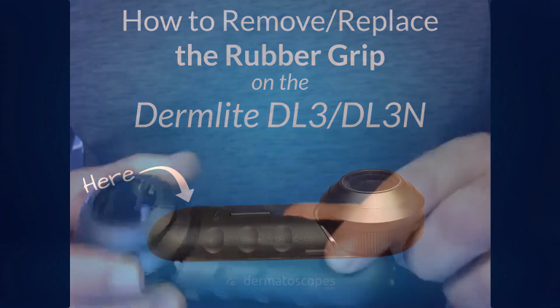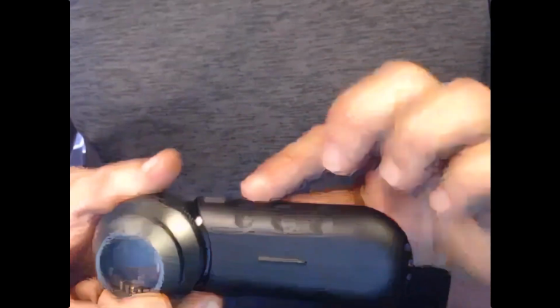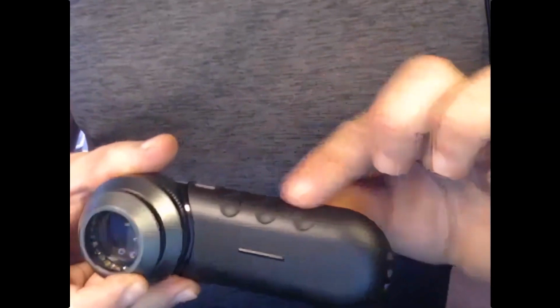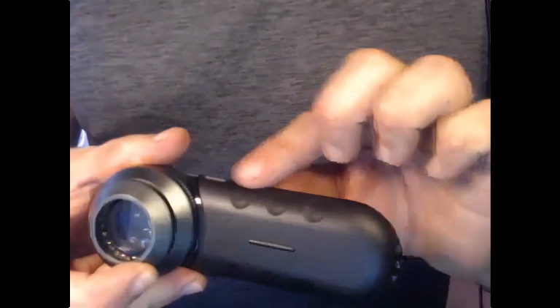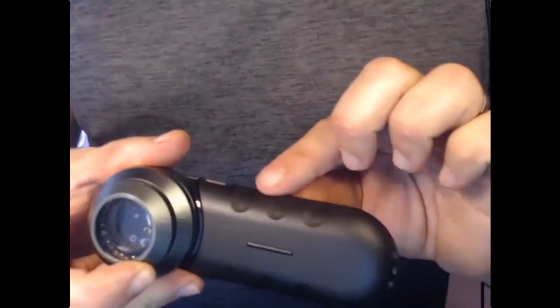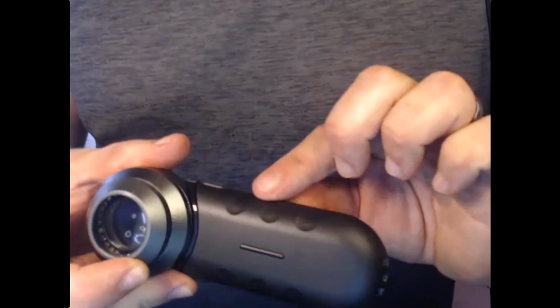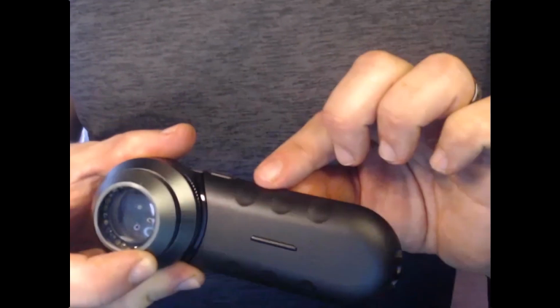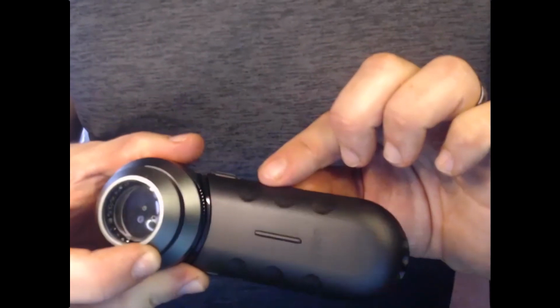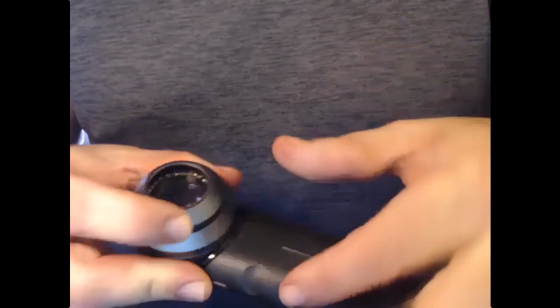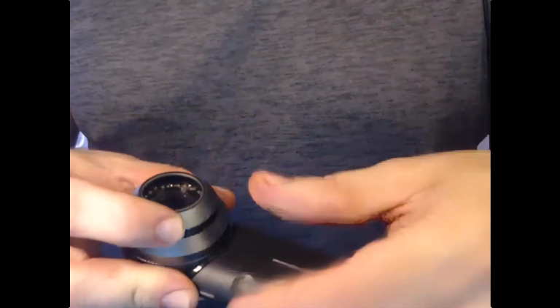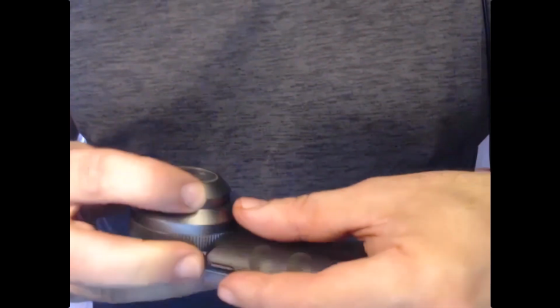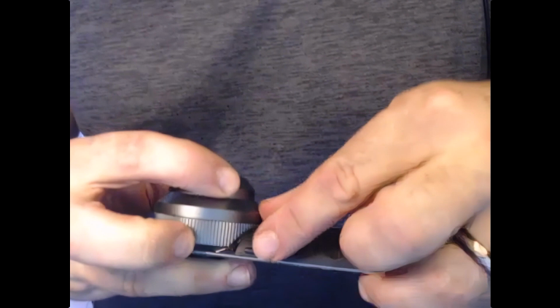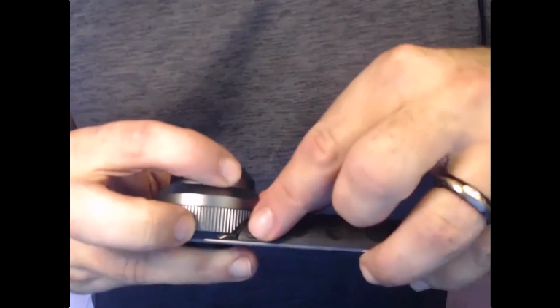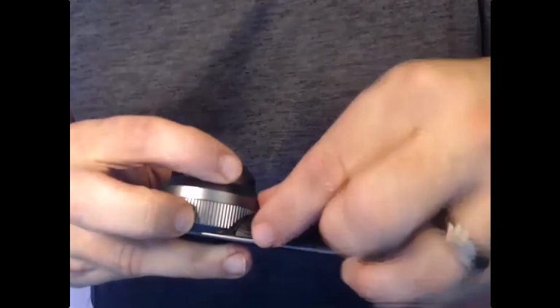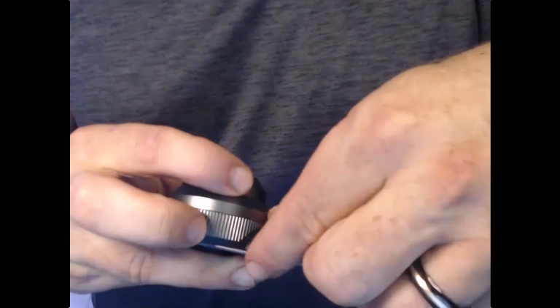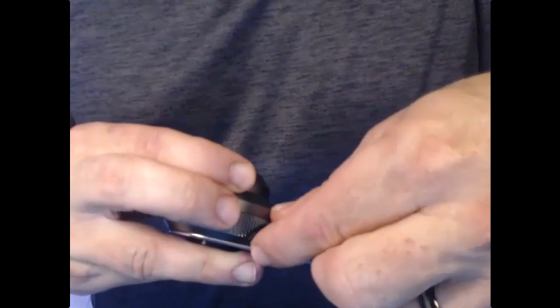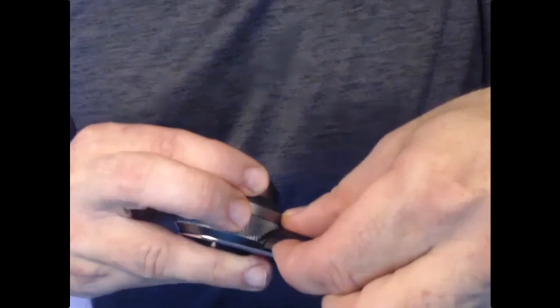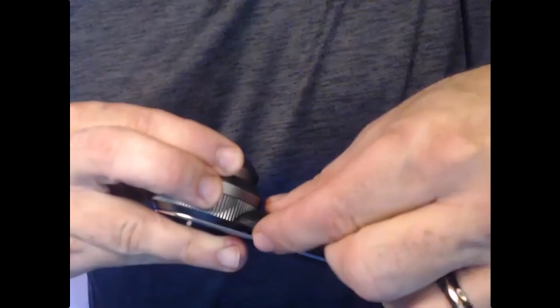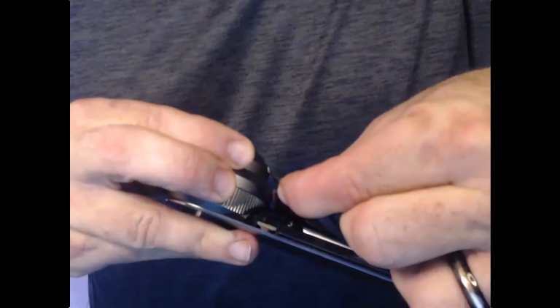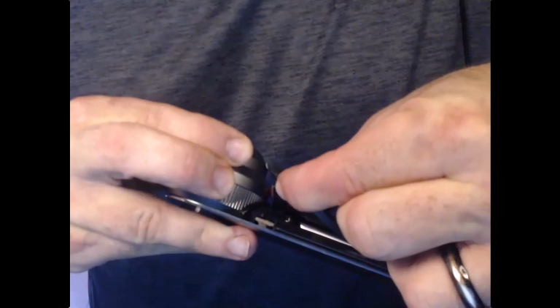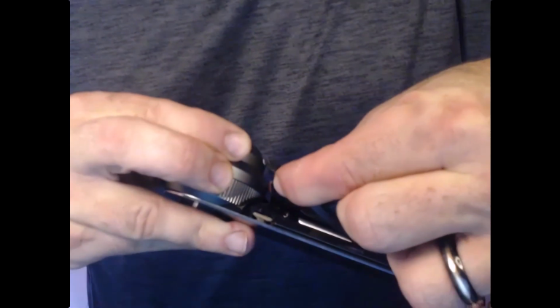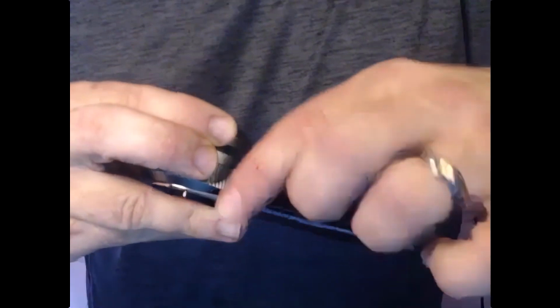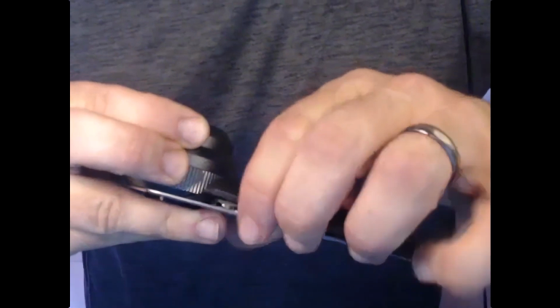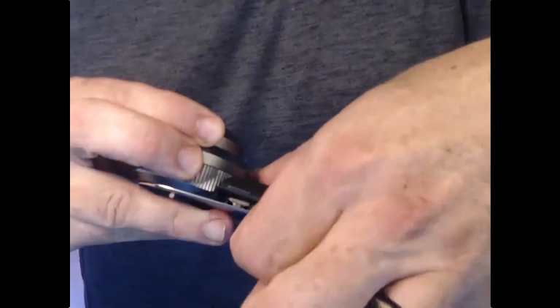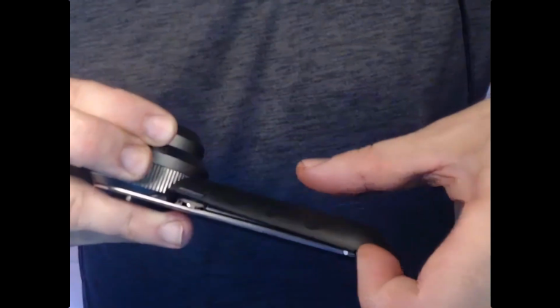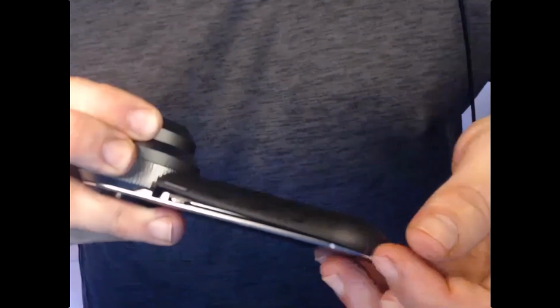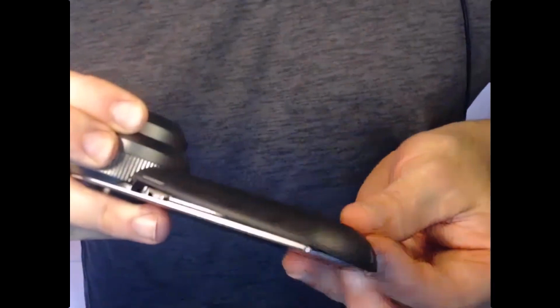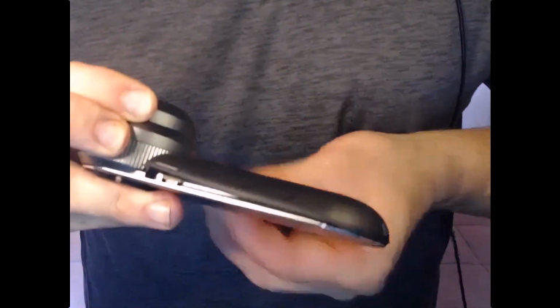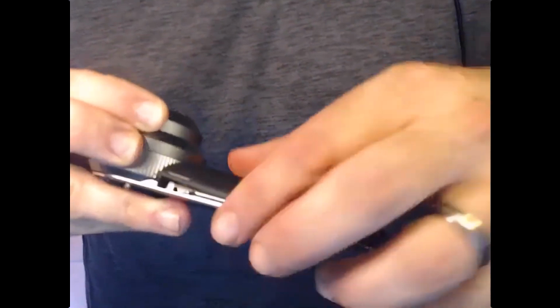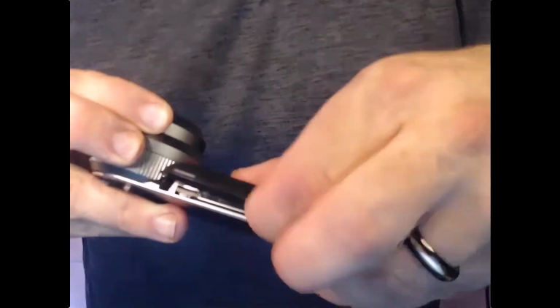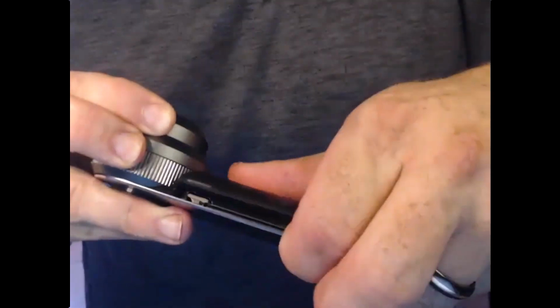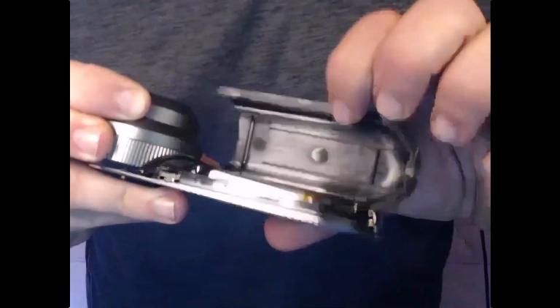Assuming you have one of these rubbery plastic covers, the advantage to them is that they are pliable. So you can go here to the edge and simply pull it up like that. And when you do, it will then allow you to pull it up all the way around like that.